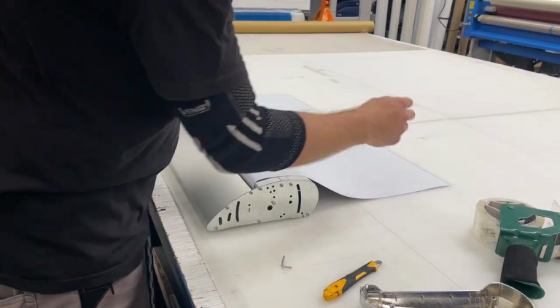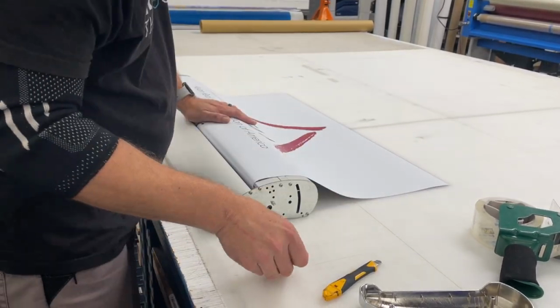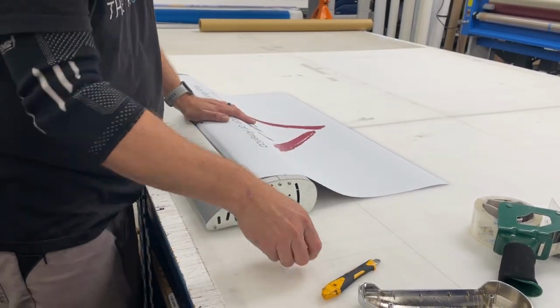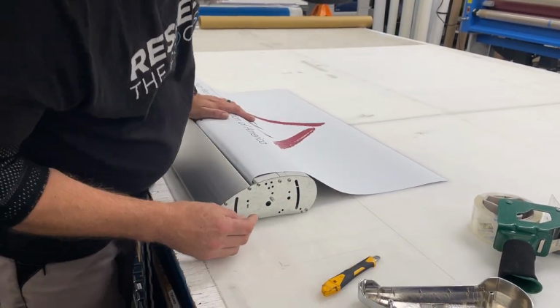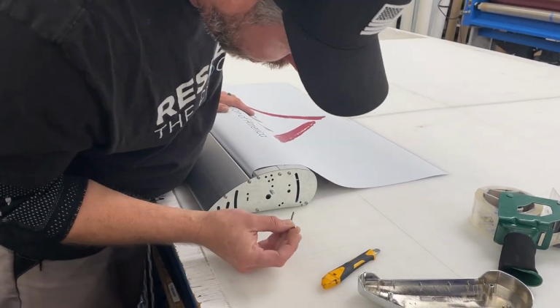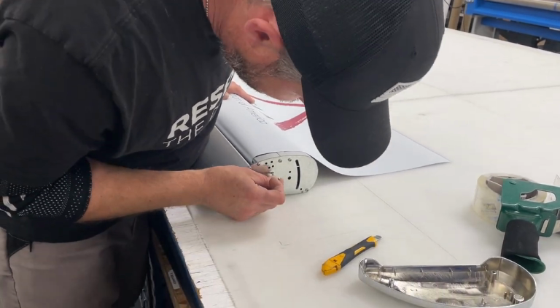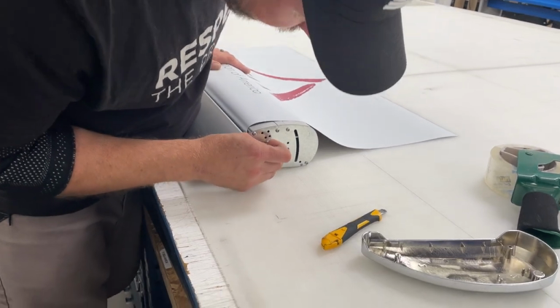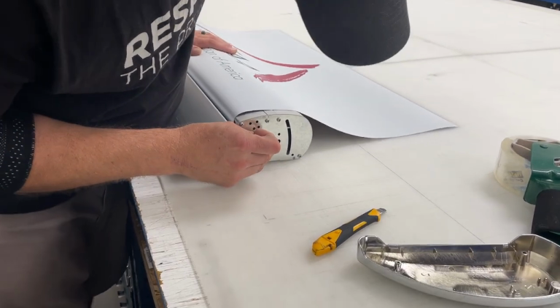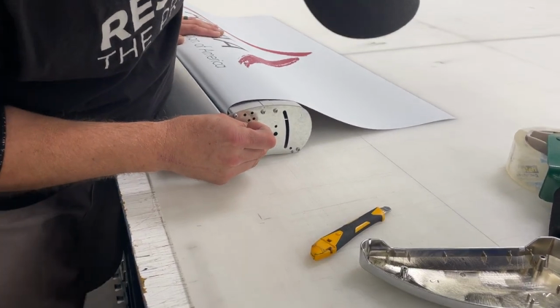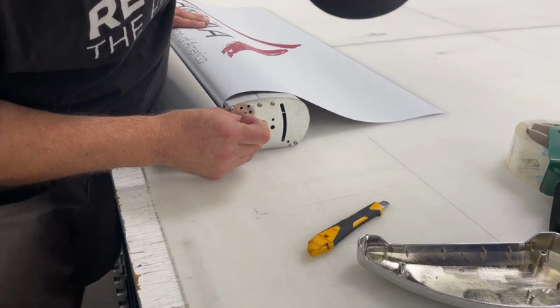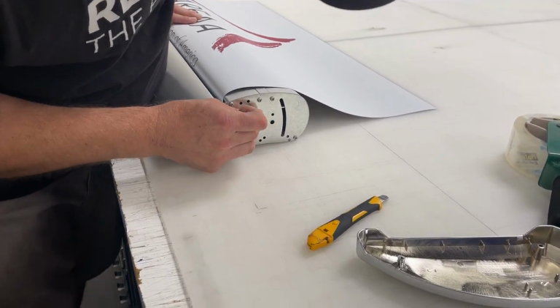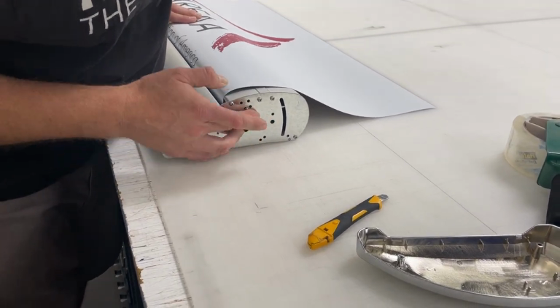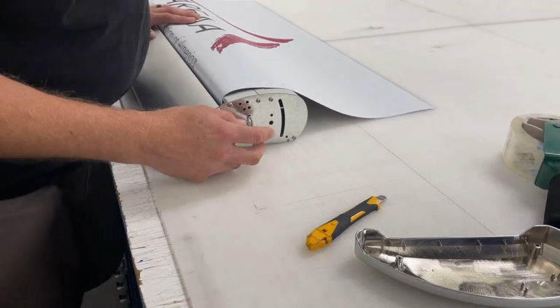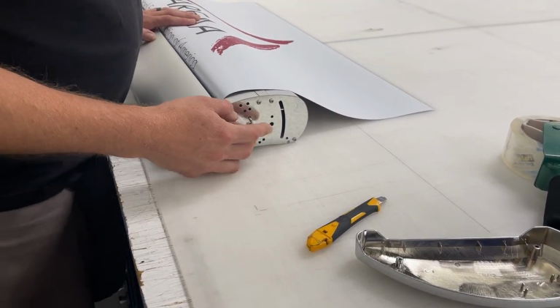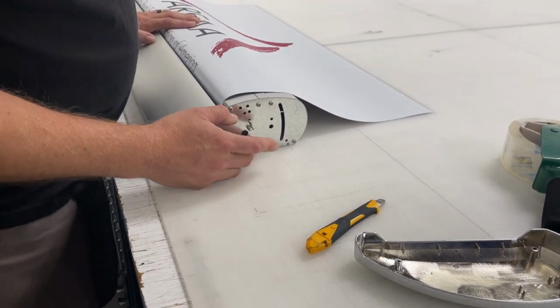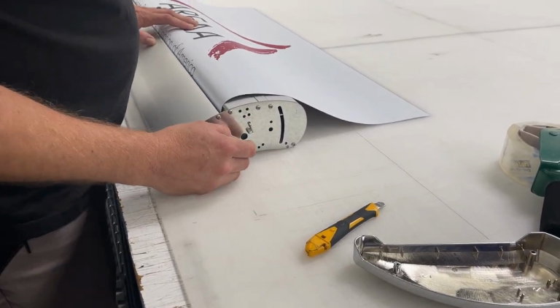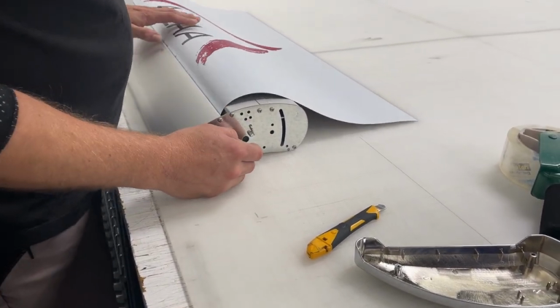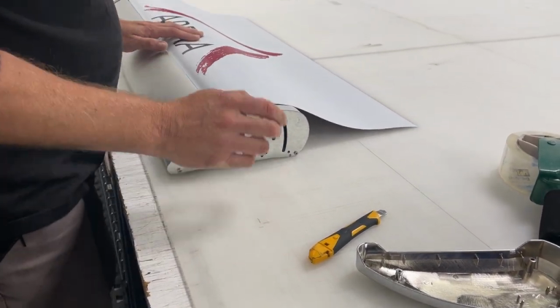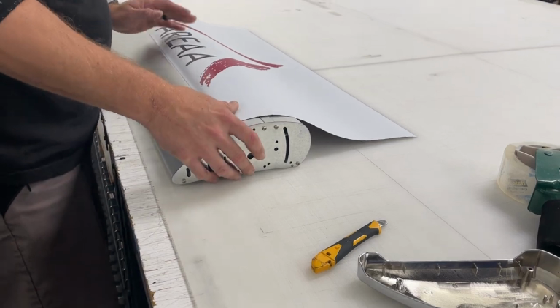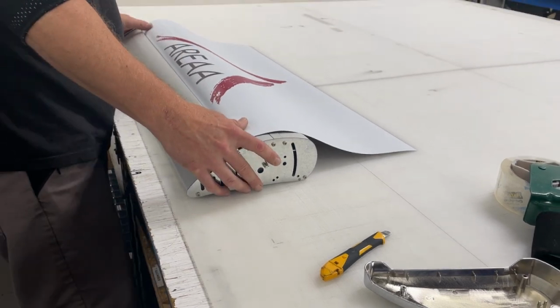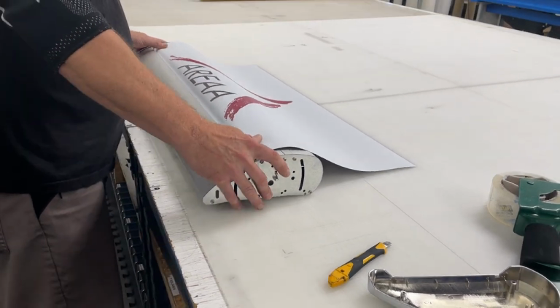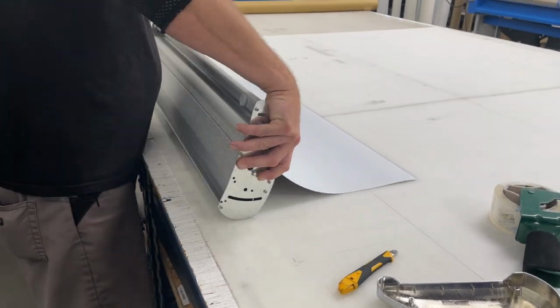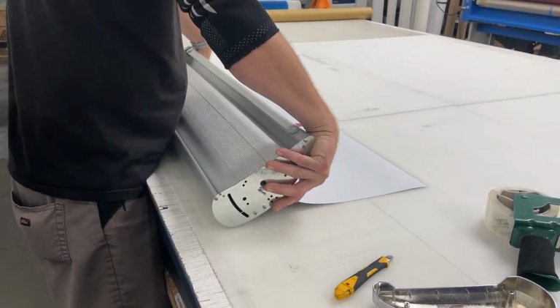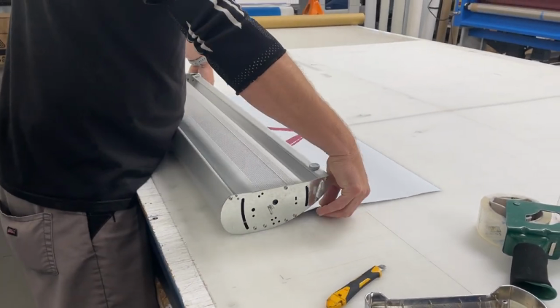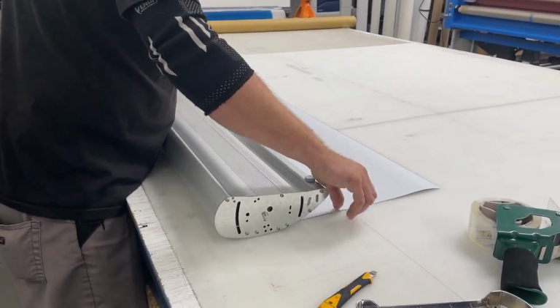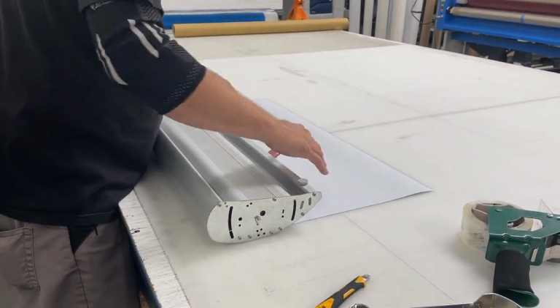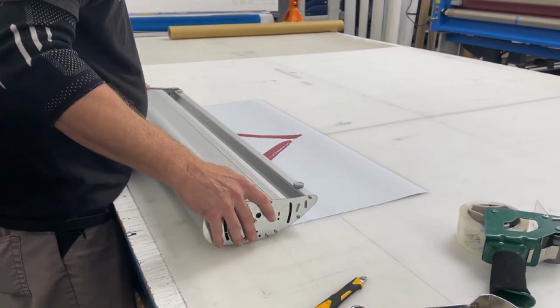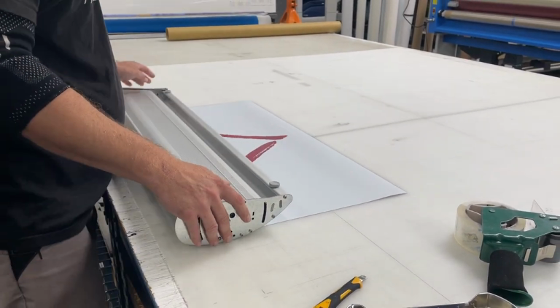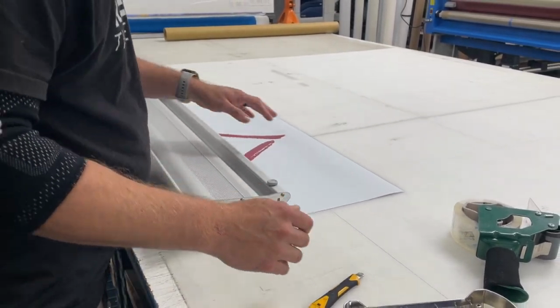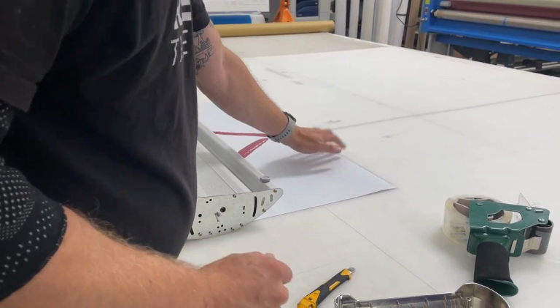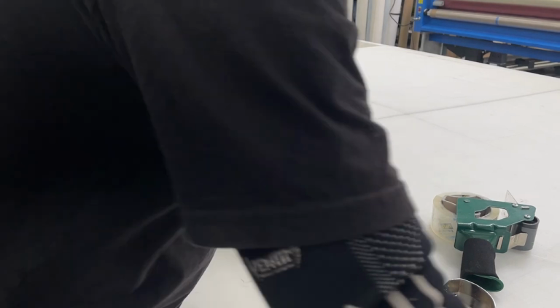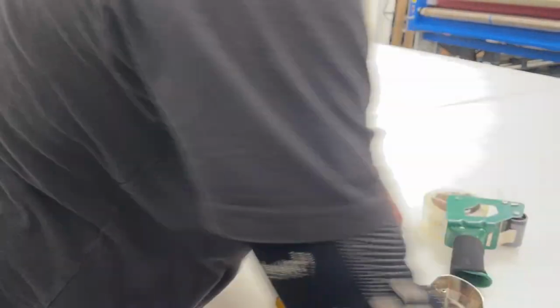Now, once we get towards the top here, you're going to want to grab your pin again and slowly roll it in until you find a hole where it can slide into. That's going to lock it in again. So I'm going to put it on its back, exposing the top portion of it.